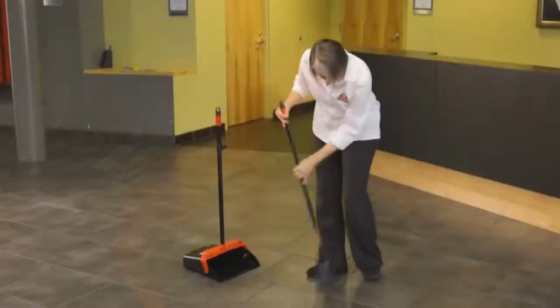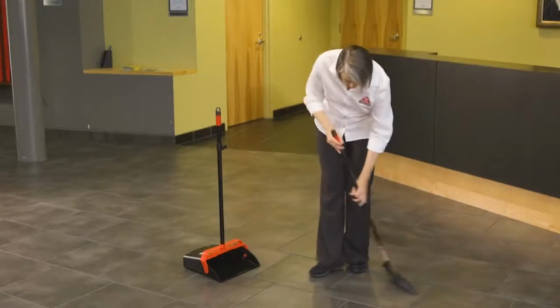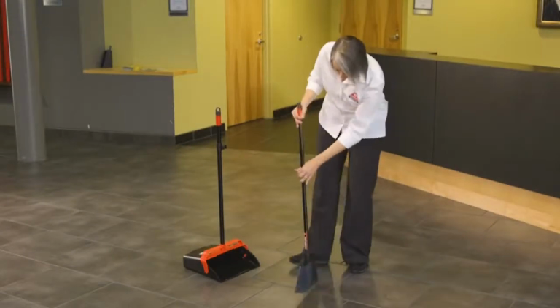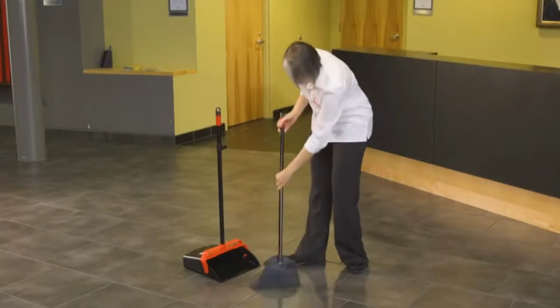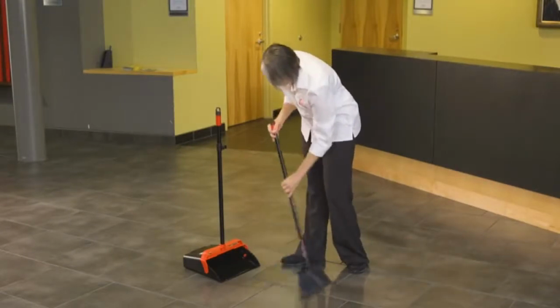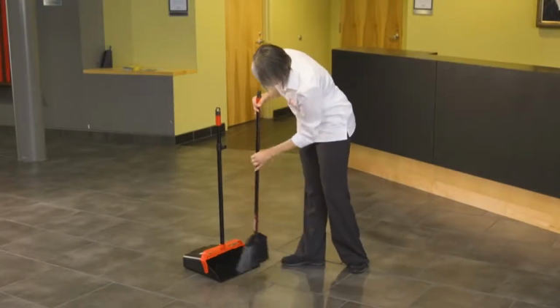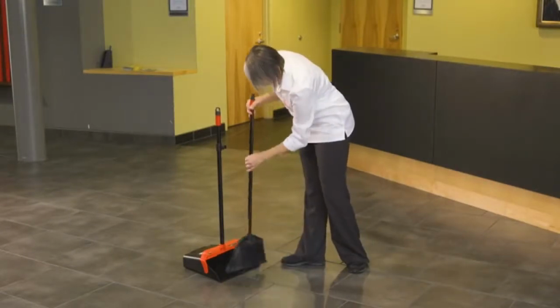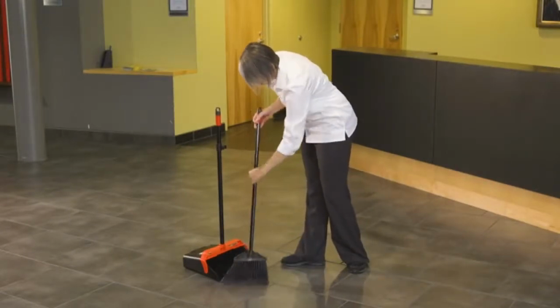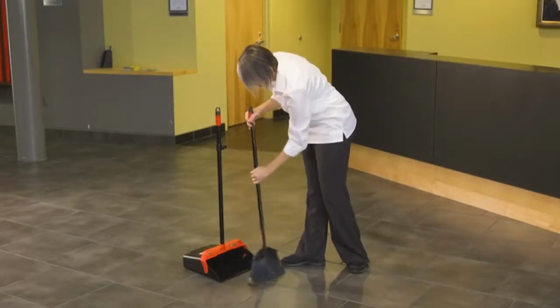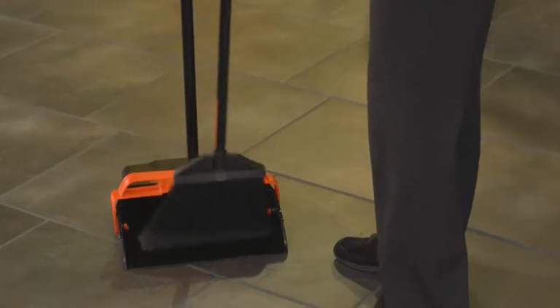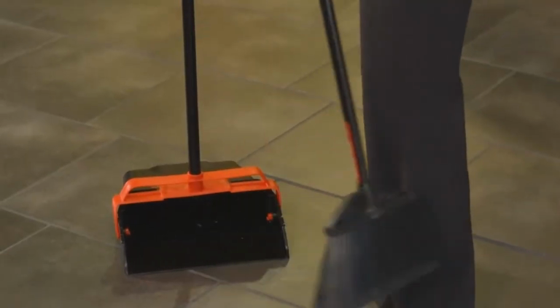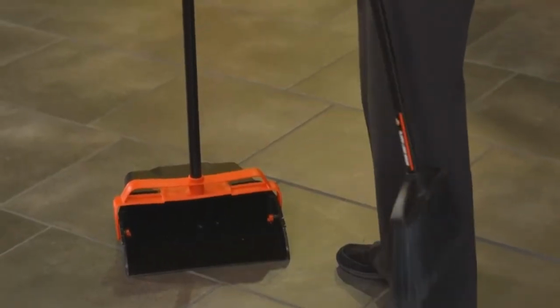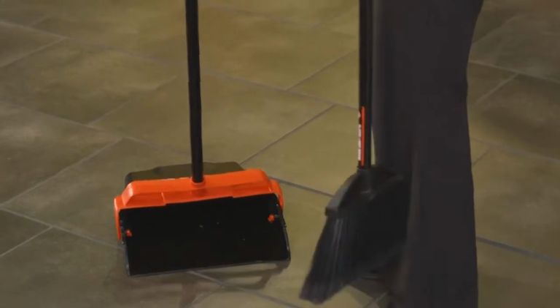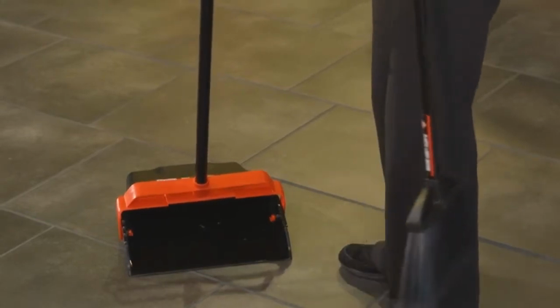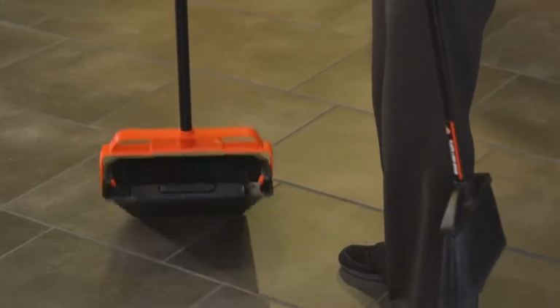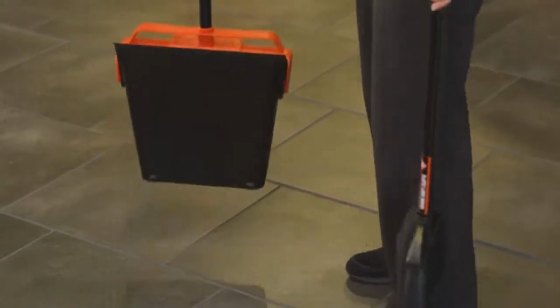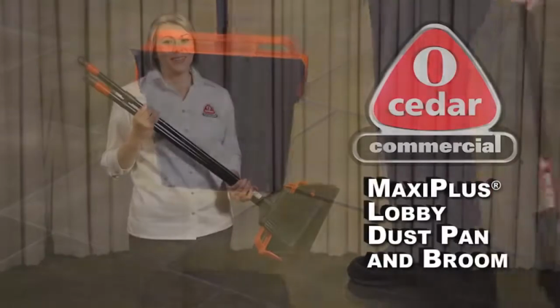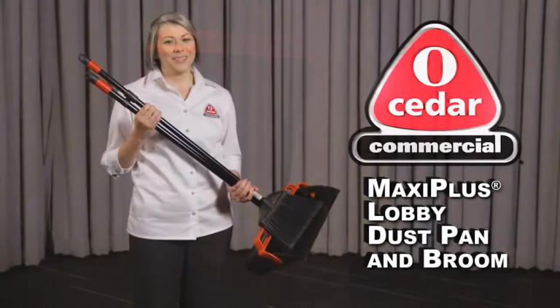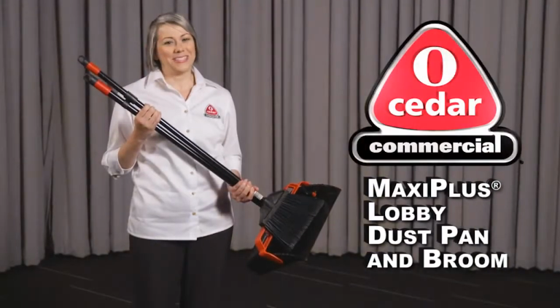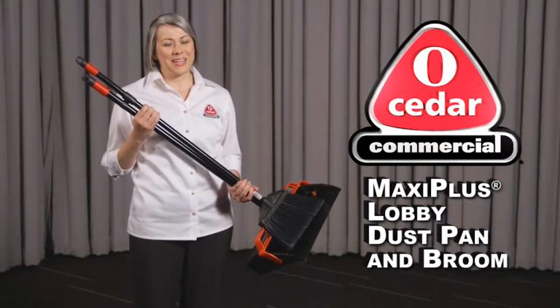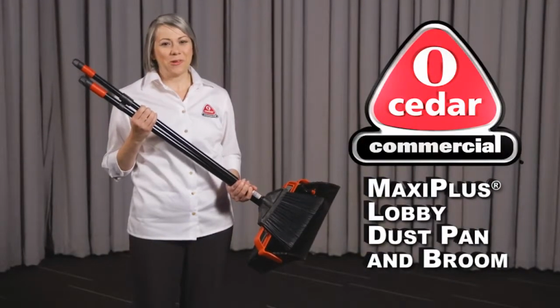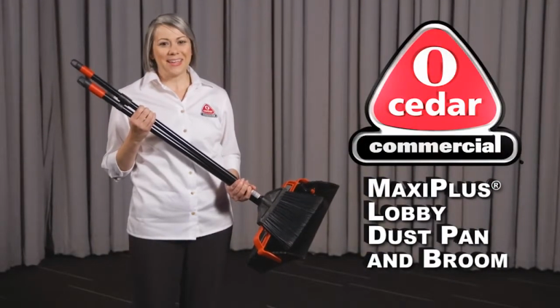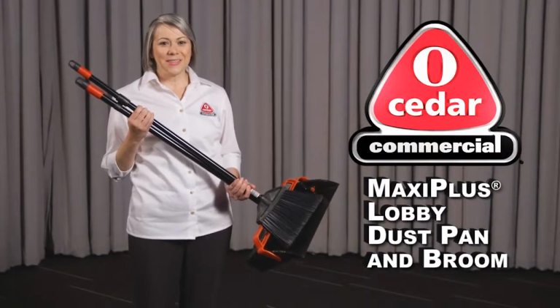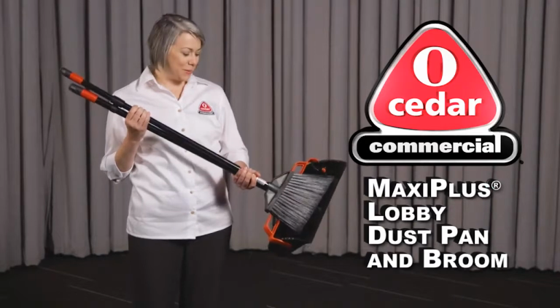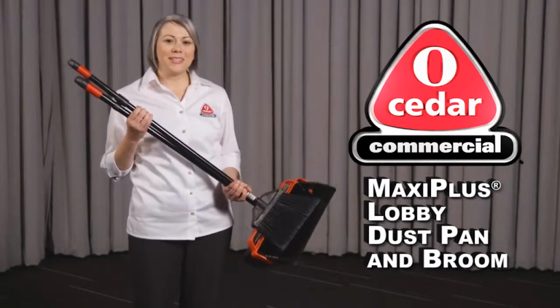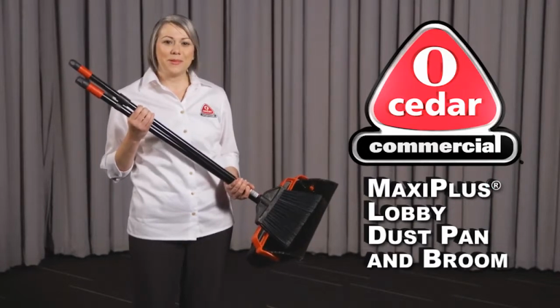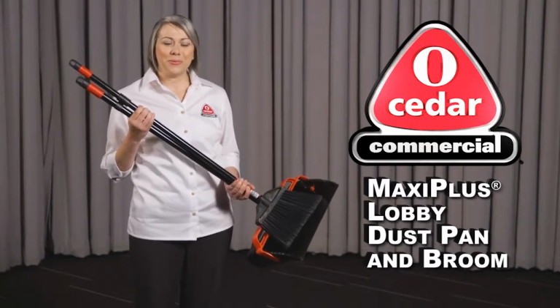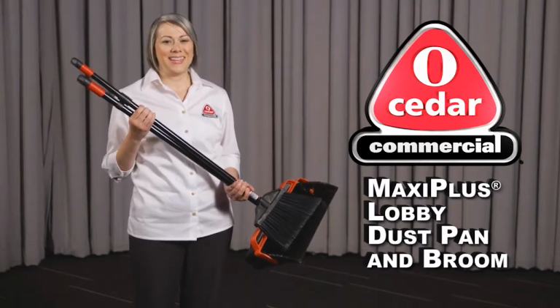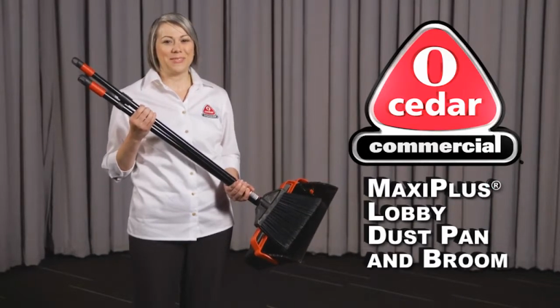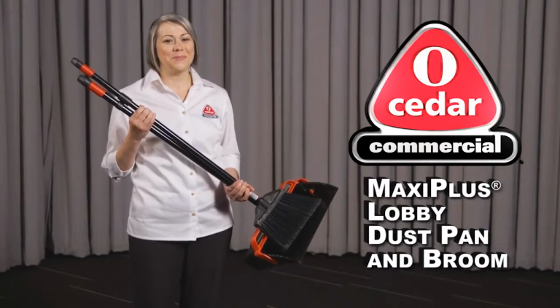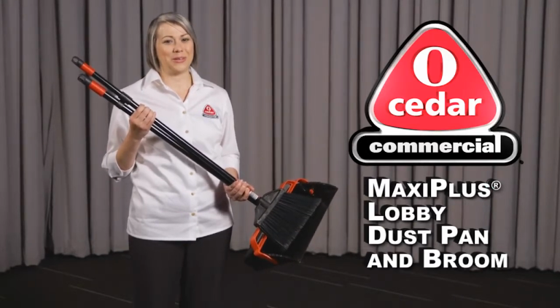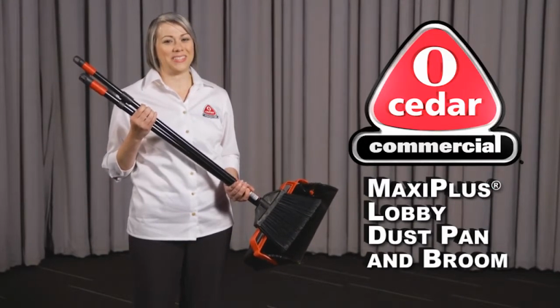The Dust Pan and Broom come in a variety of case packs, both together and separately for your convenience, and are made in the United States. Don't waste another day cleaning the old way. Get the MaxiPlus Lobby Dust Pan and Broom and see how O-Cedar makes your life easier.